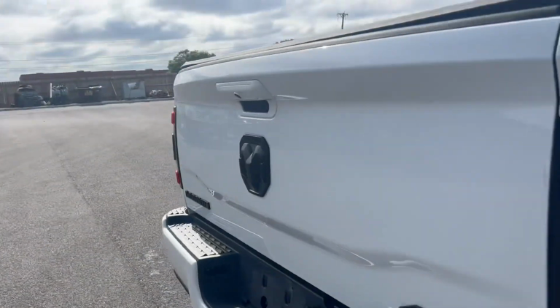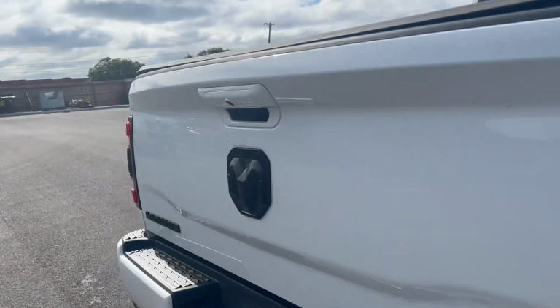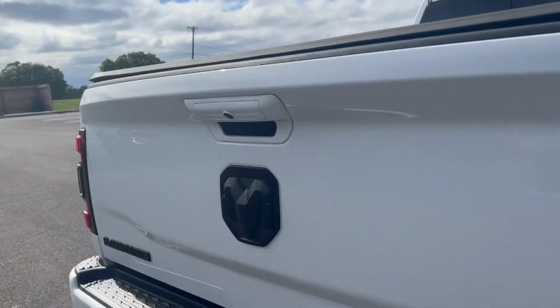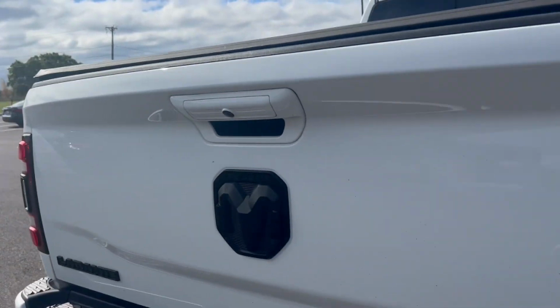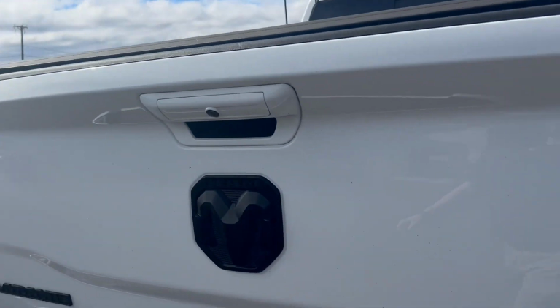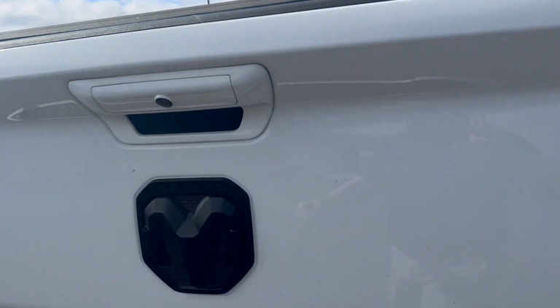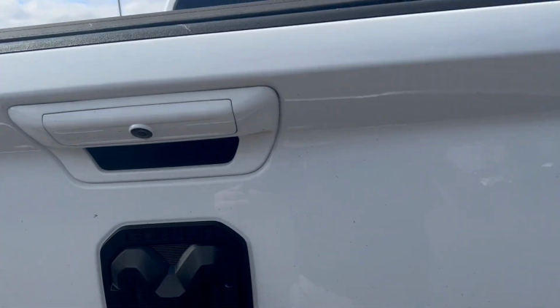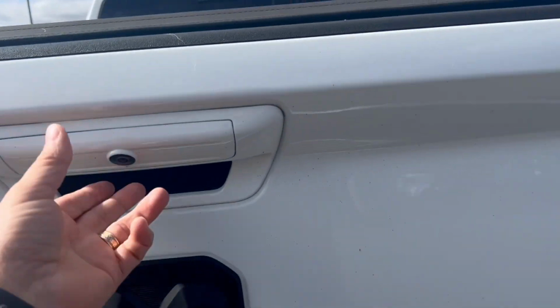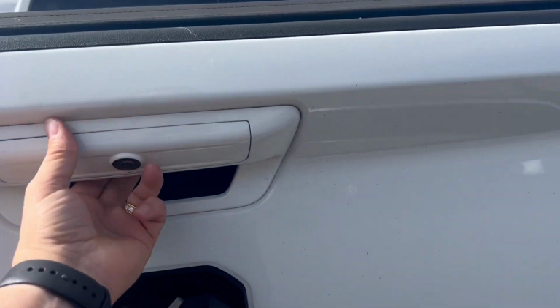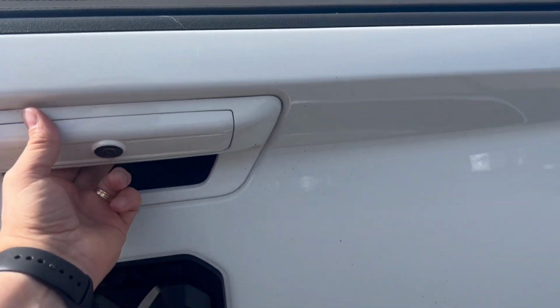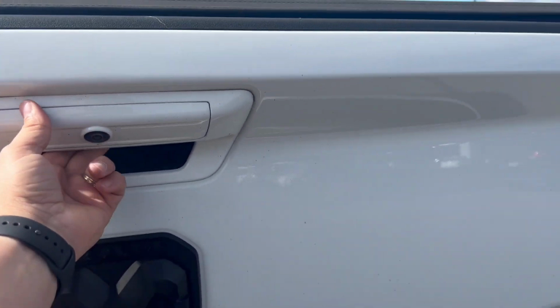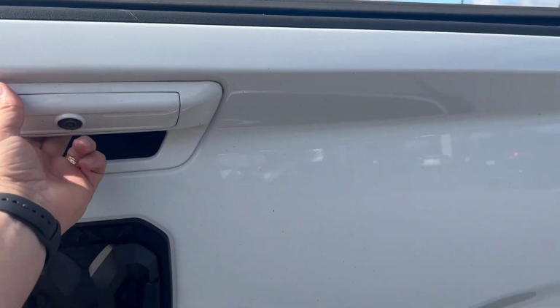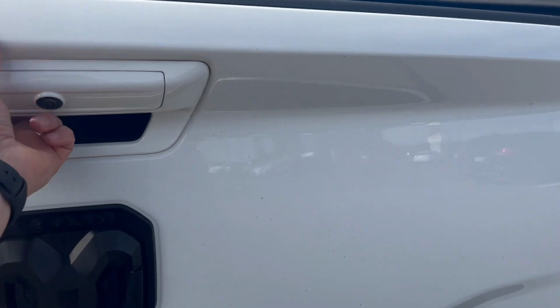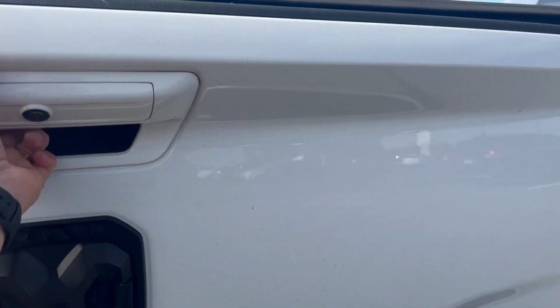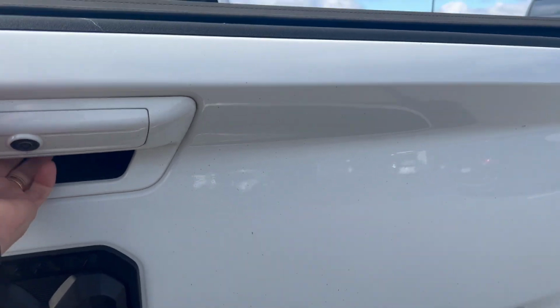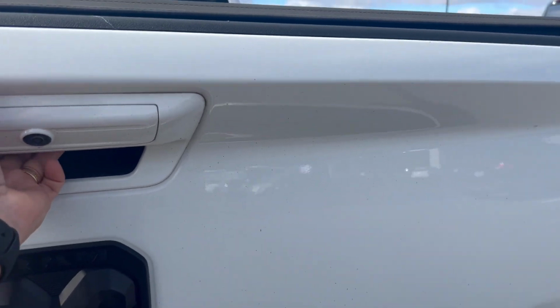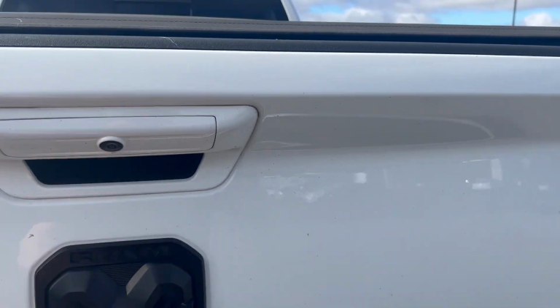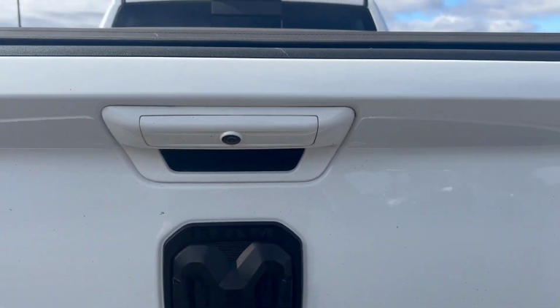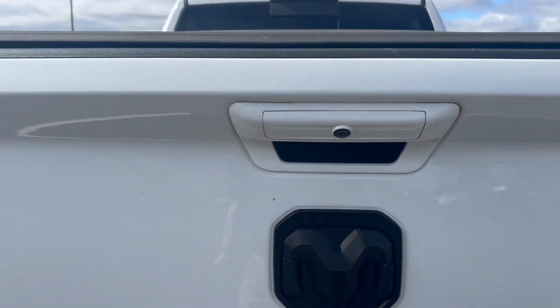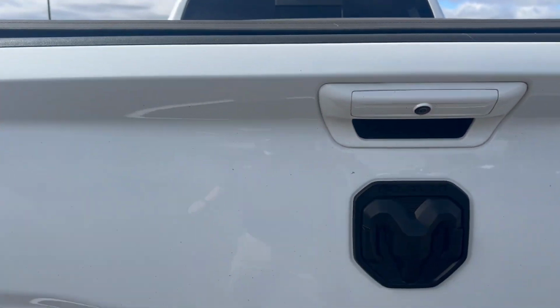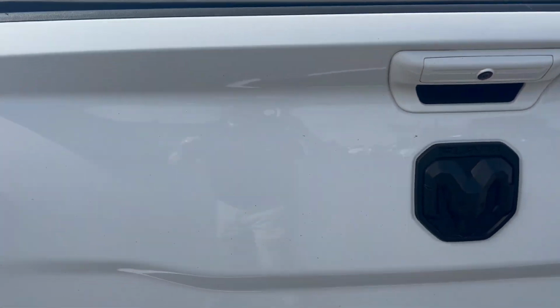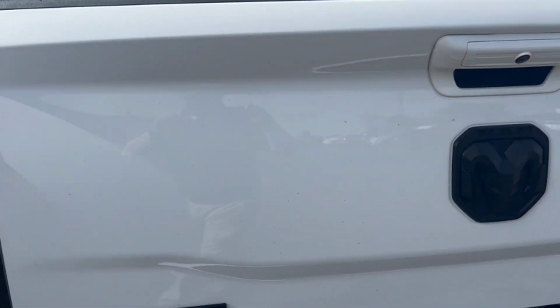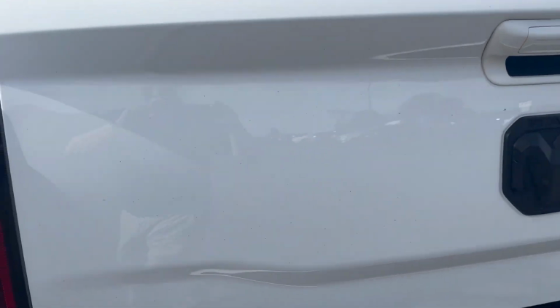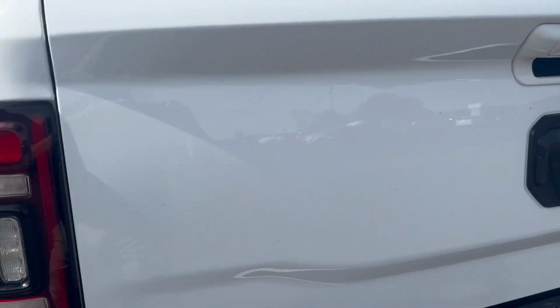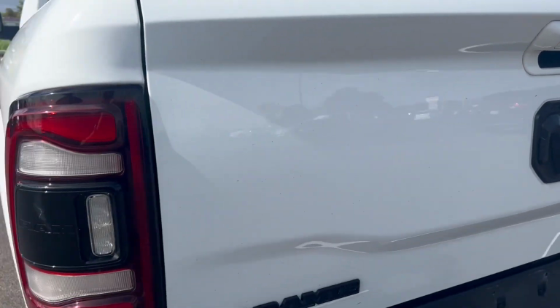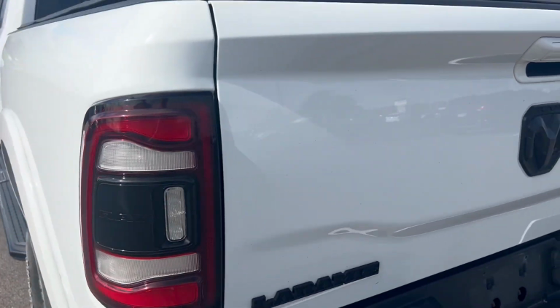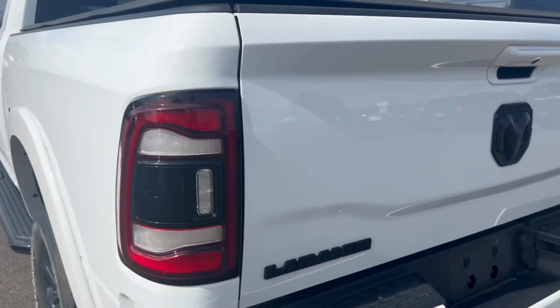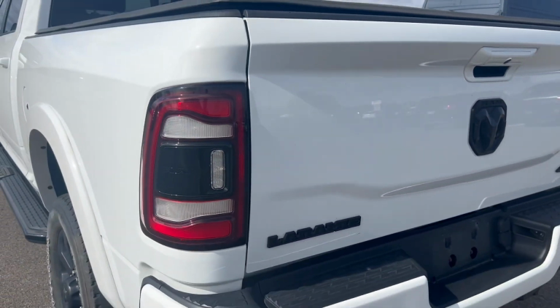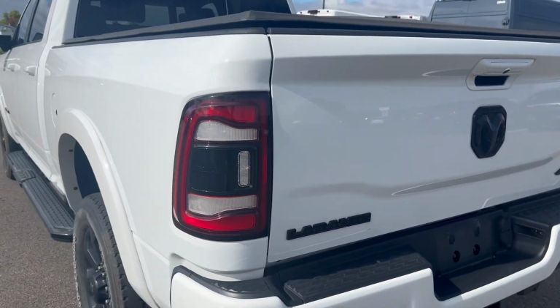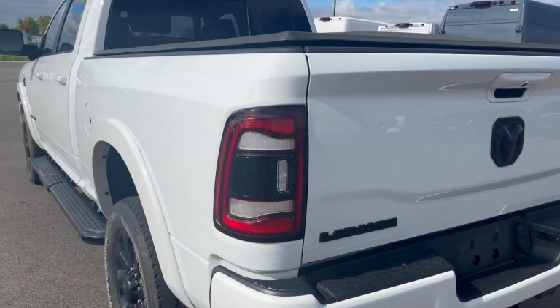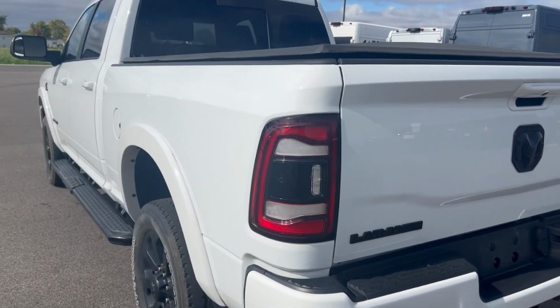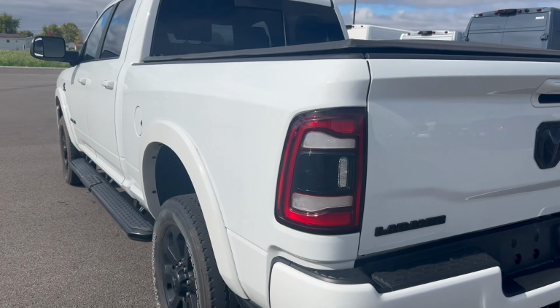Taking a look around the backside here — the tailgate is in good condition. We'll have to grab the key and open that up for you.